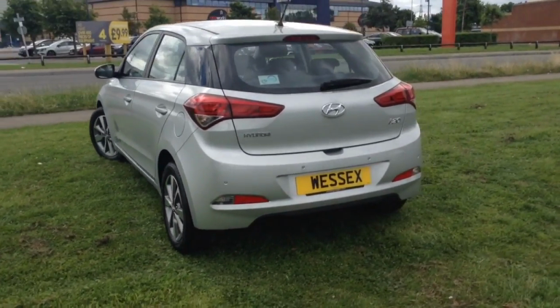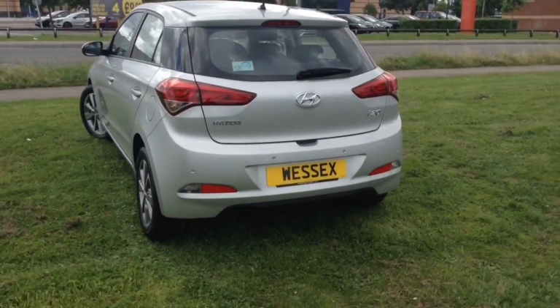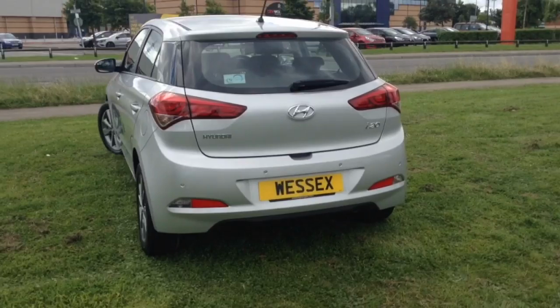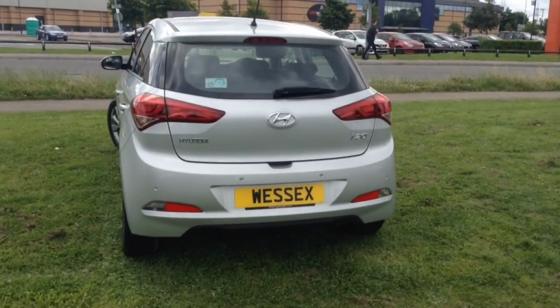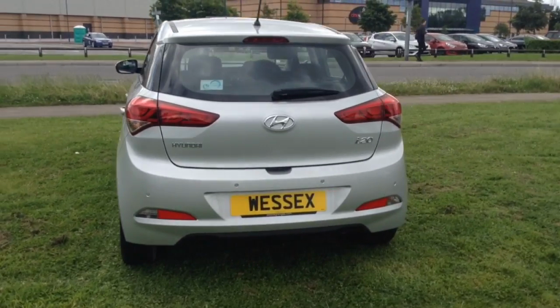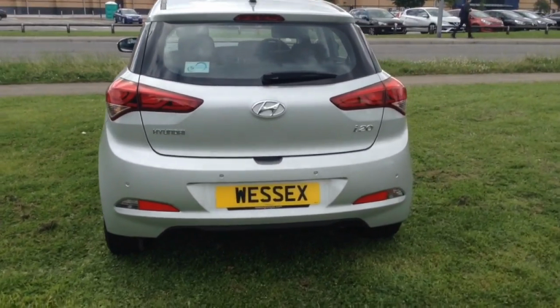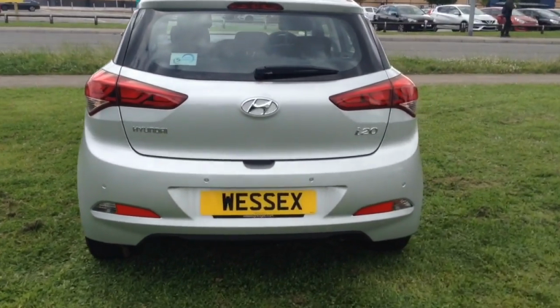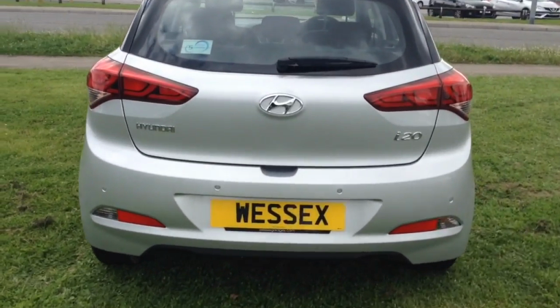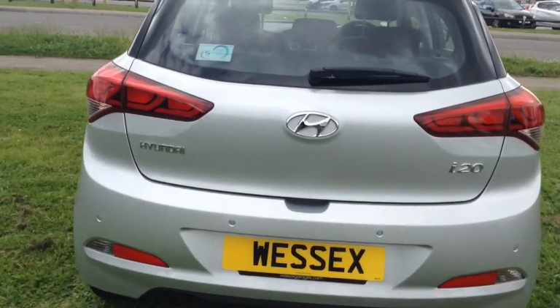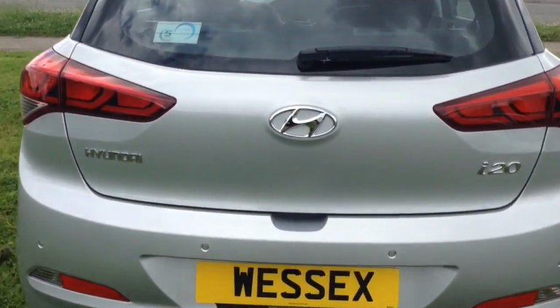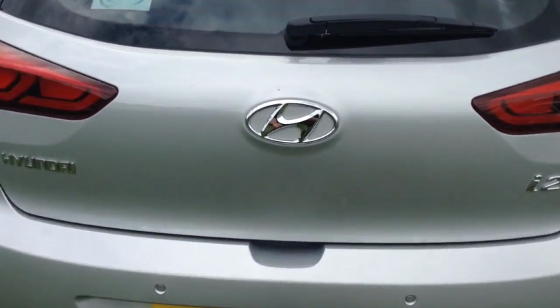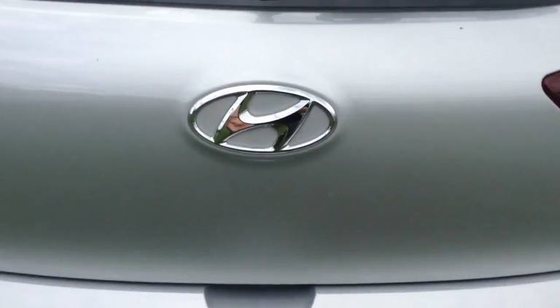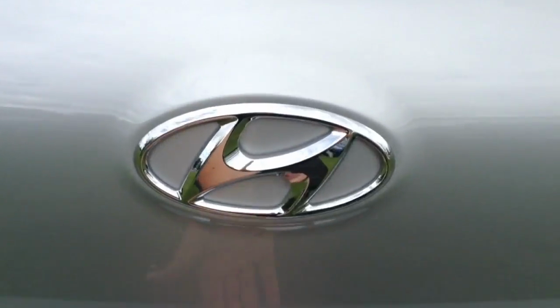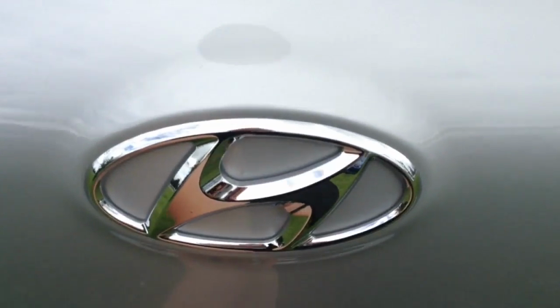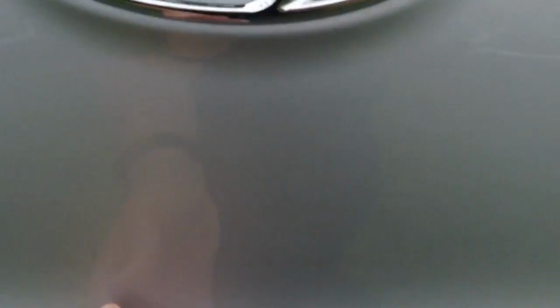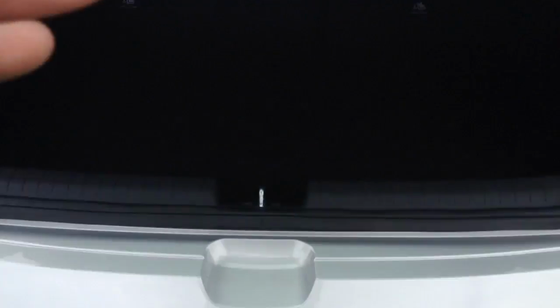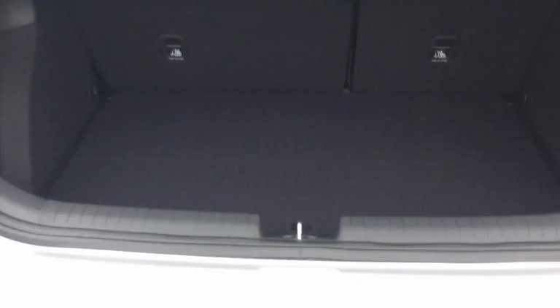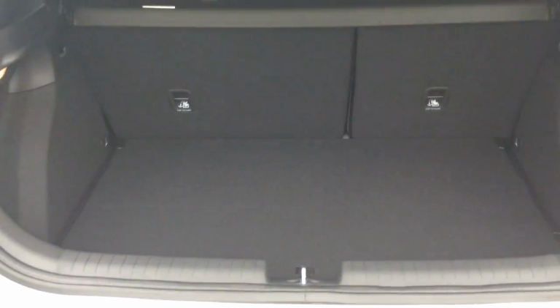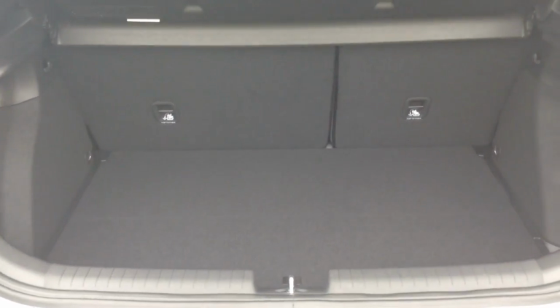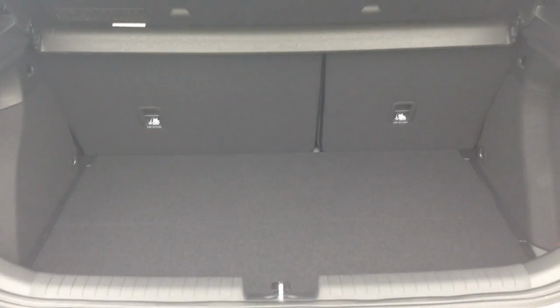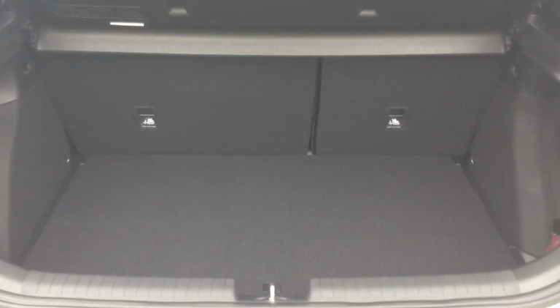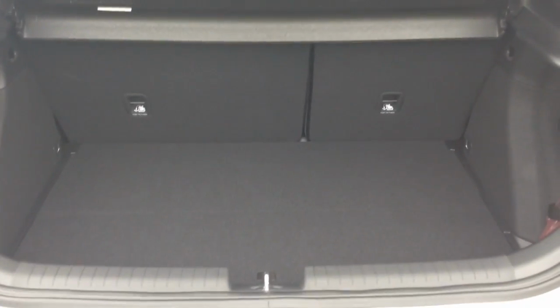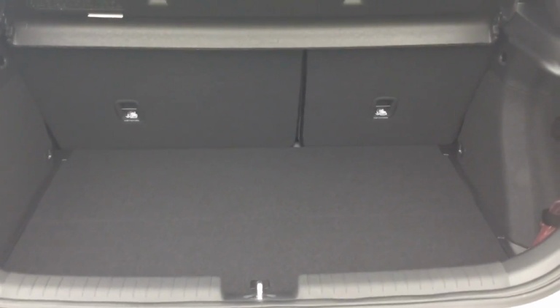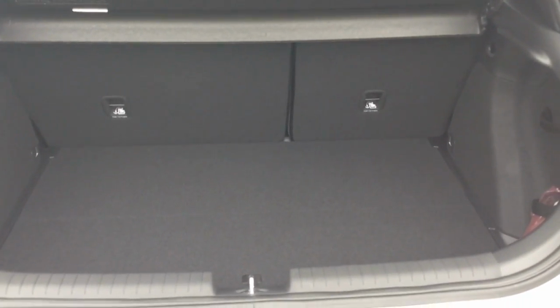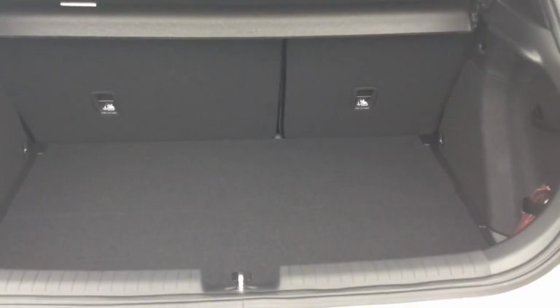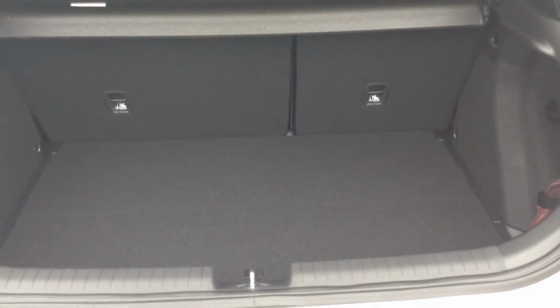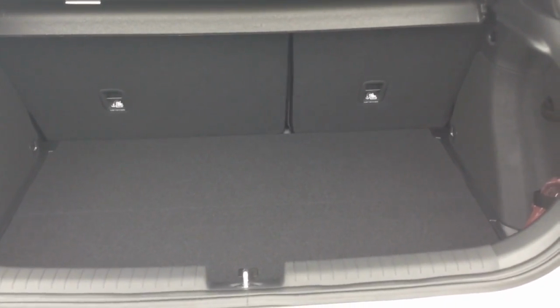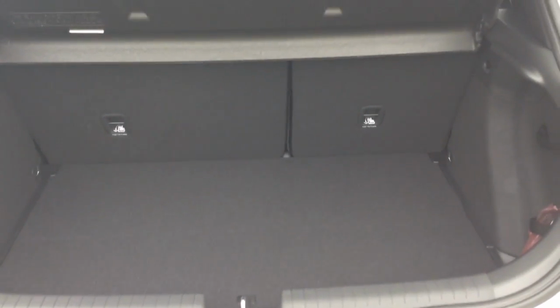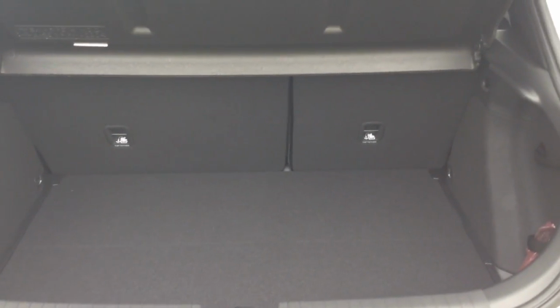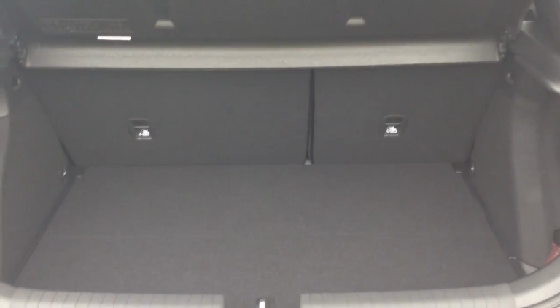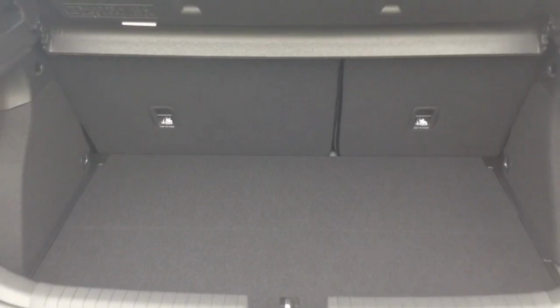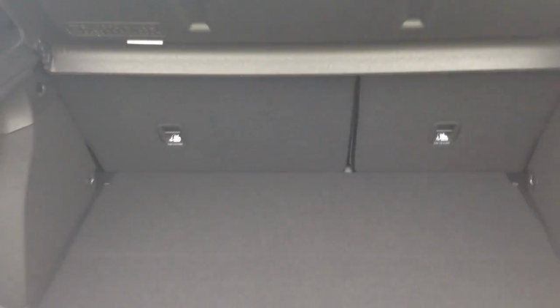You then have parking sensors along the back bumper as well. Moving into the boot, inside you've got a decent sized boot space with a 60-40 rear seat split, should you ever need to pop the seats down to accommodate some extra luggage.